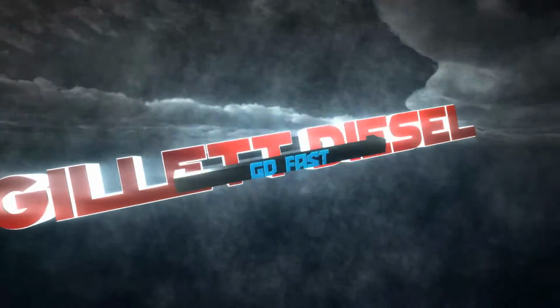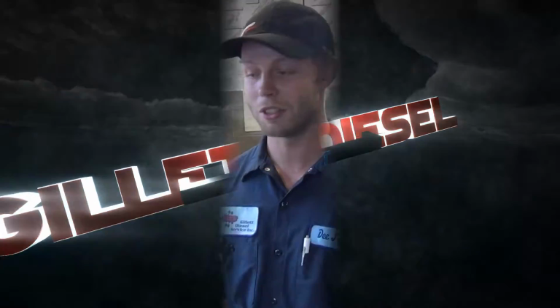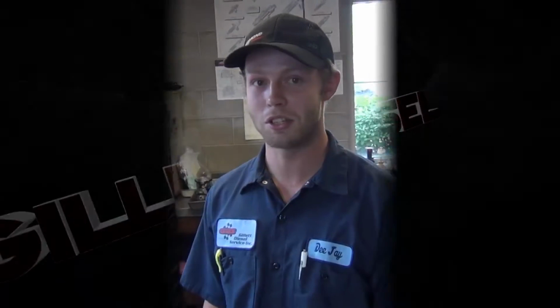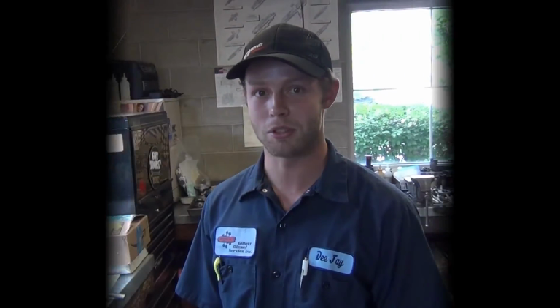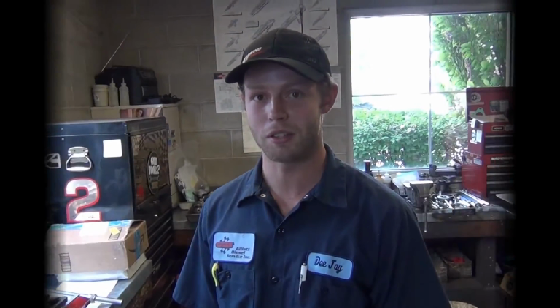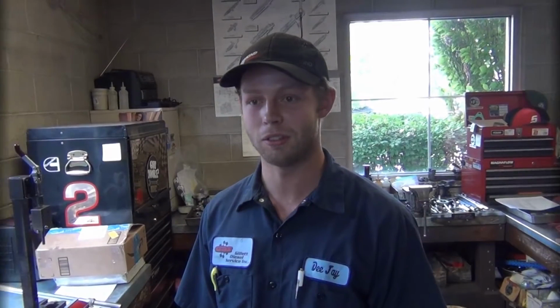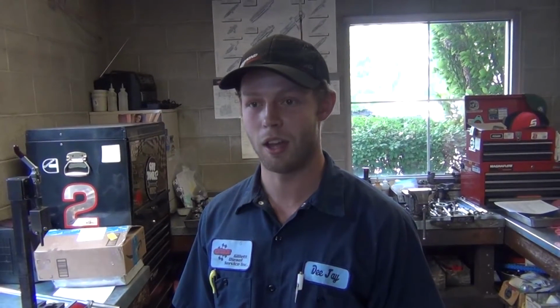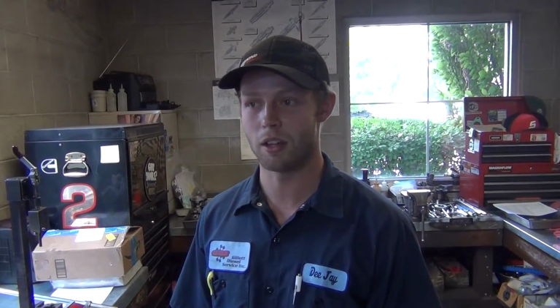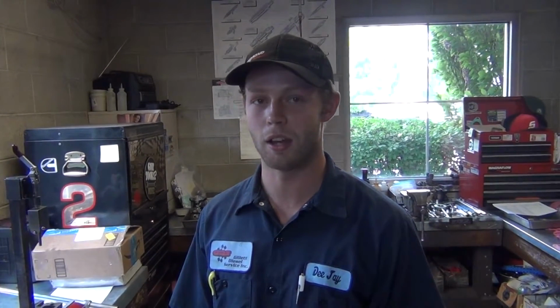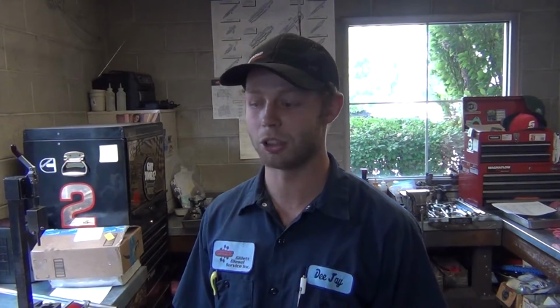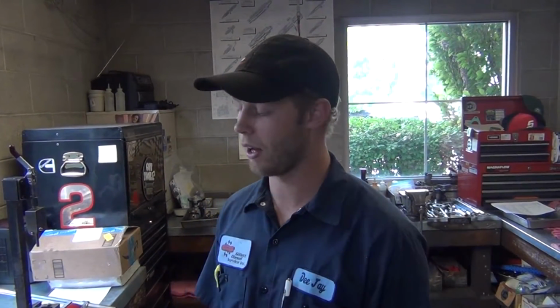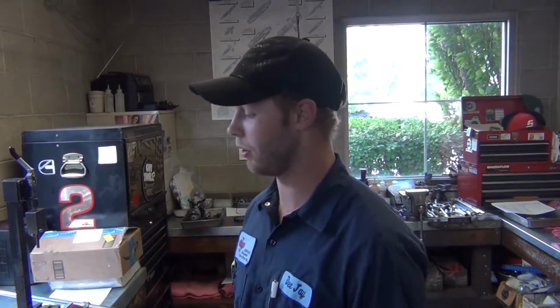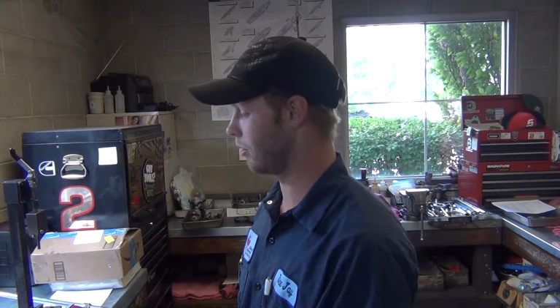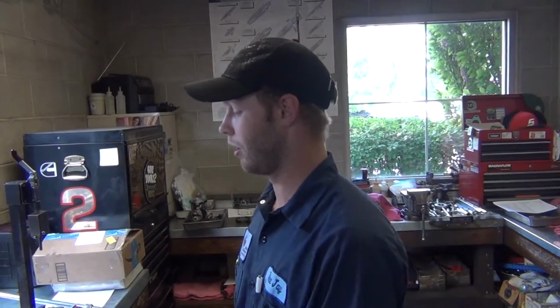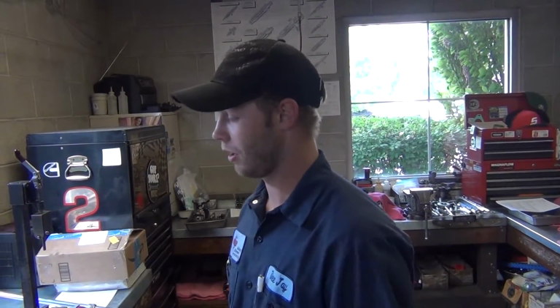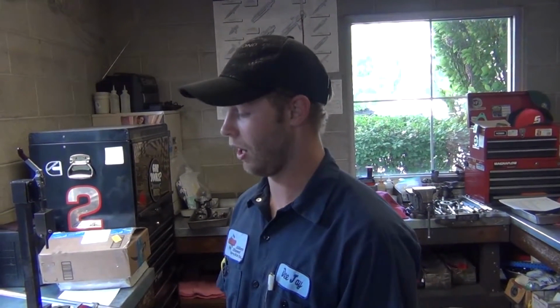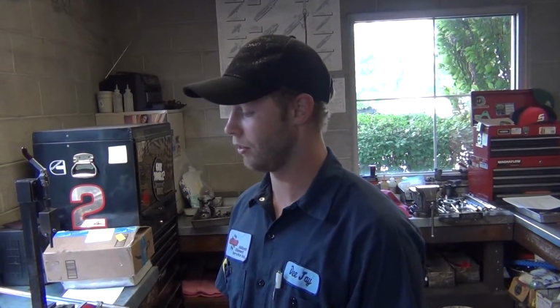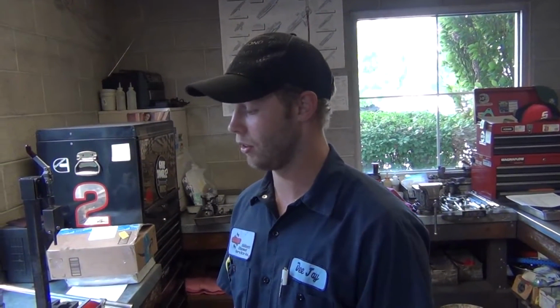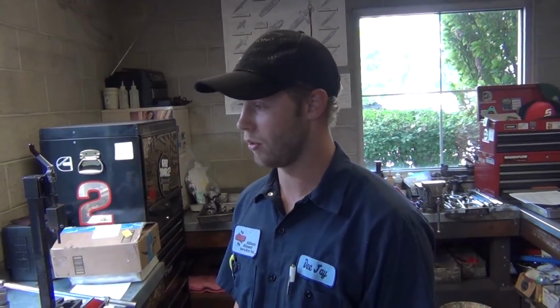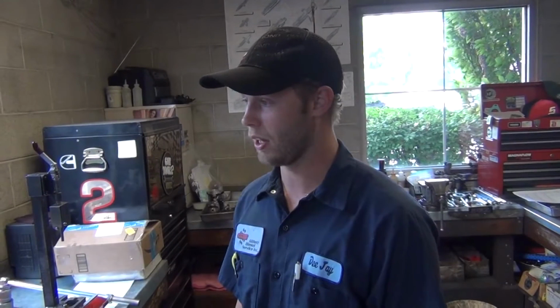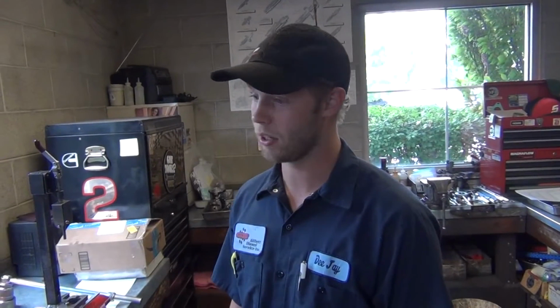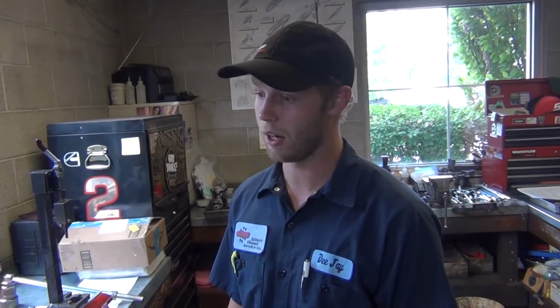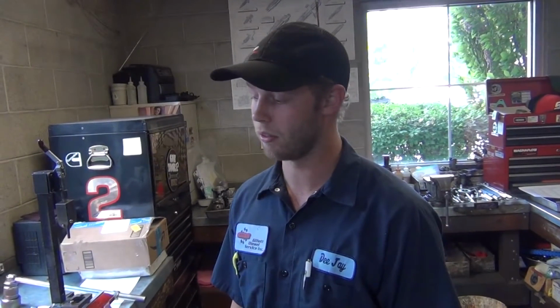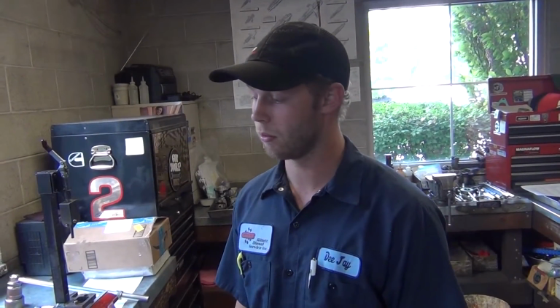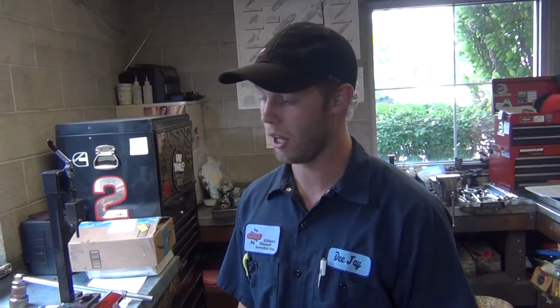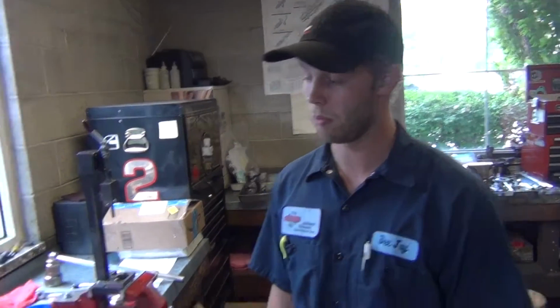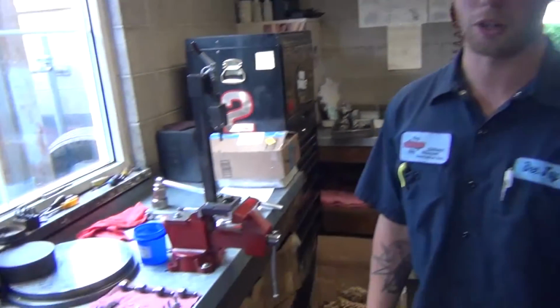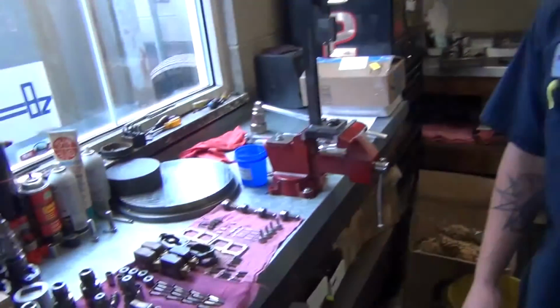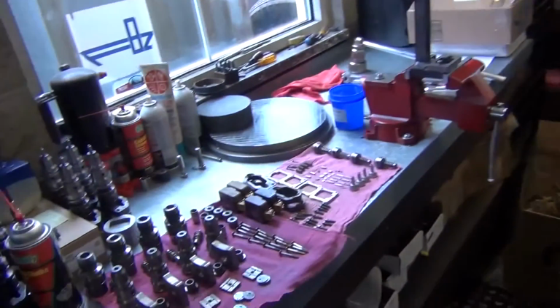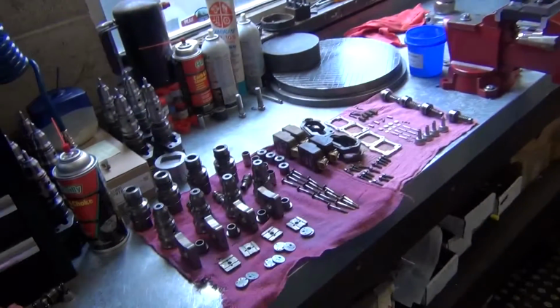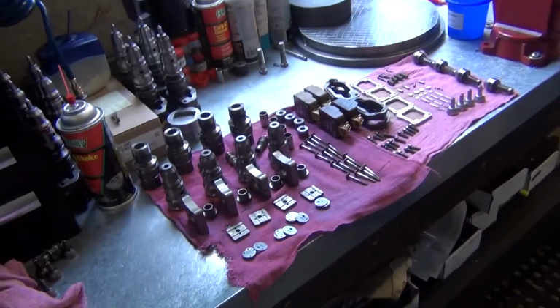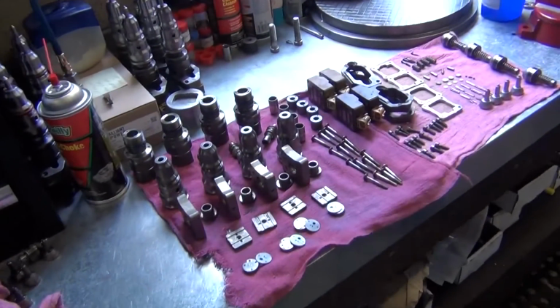This is DJ with Gillette Diesel, and today I'm going to show you how to build 98 to 99 Power Stroke injectors for the 7.3 liter.